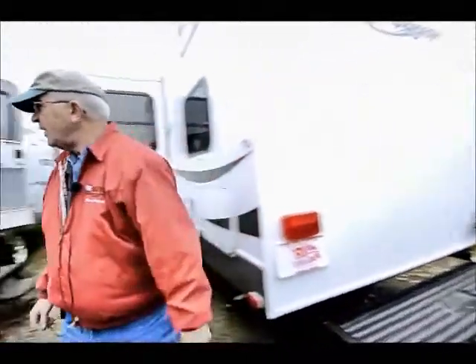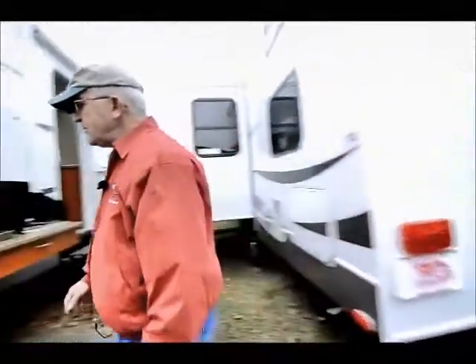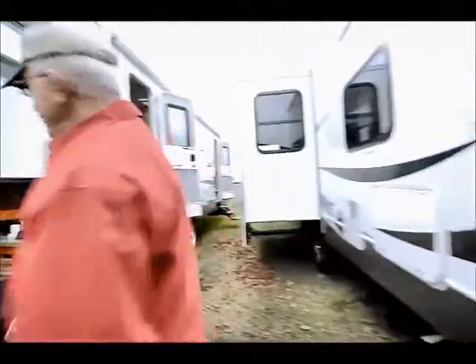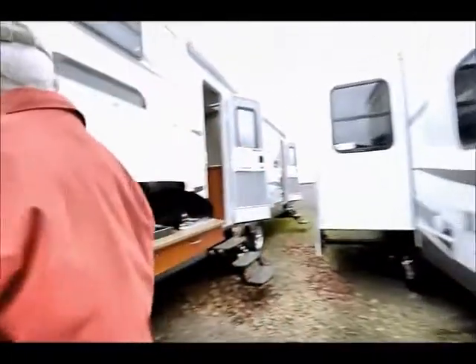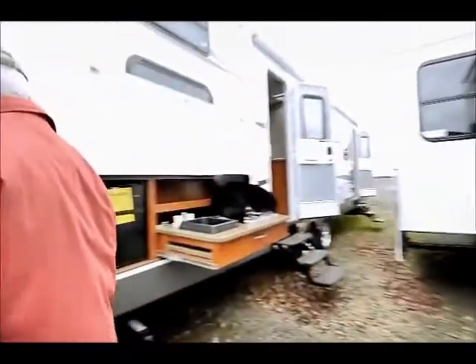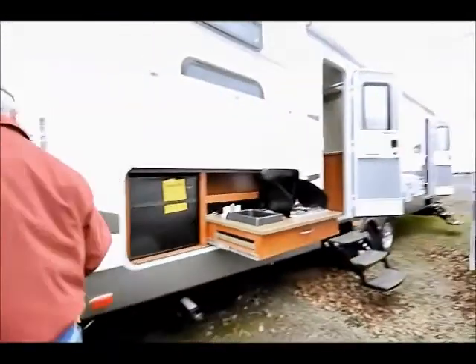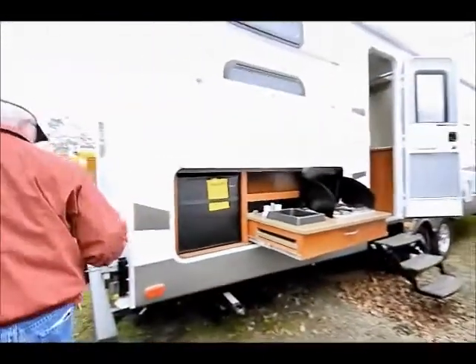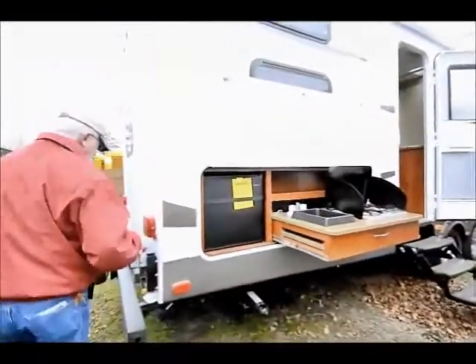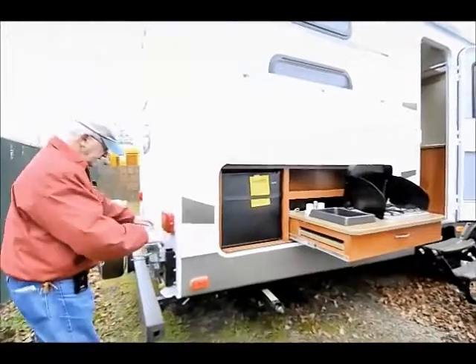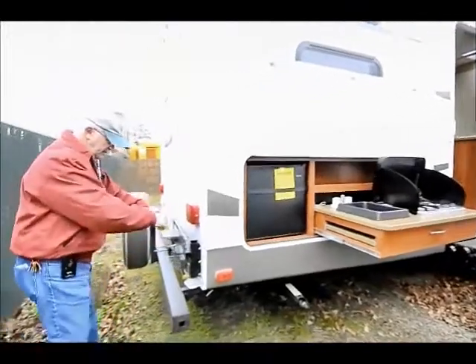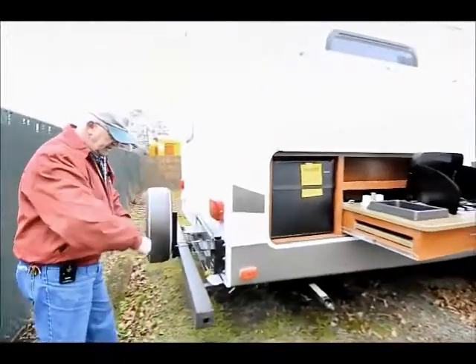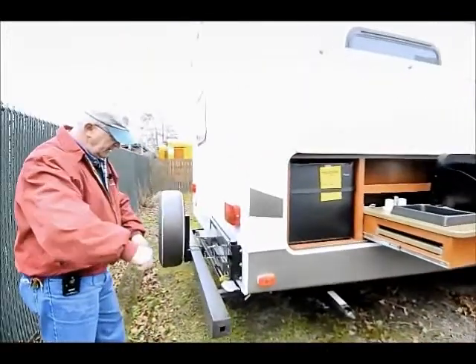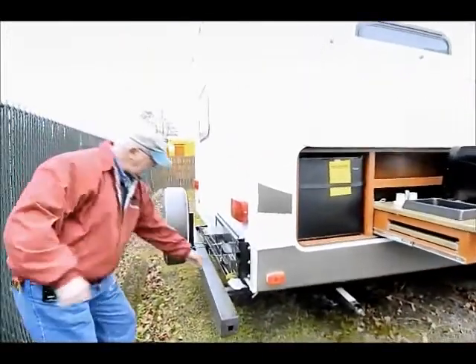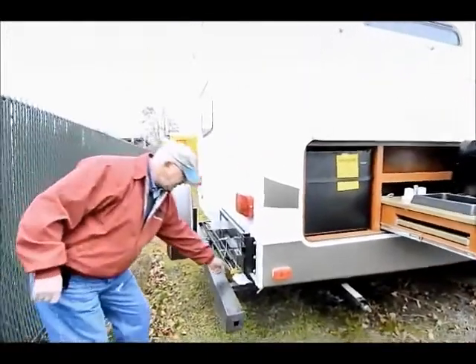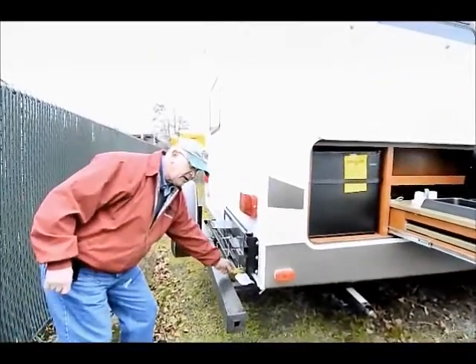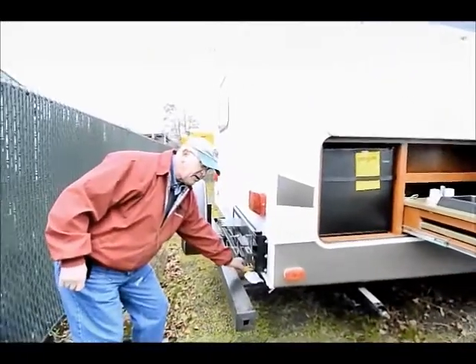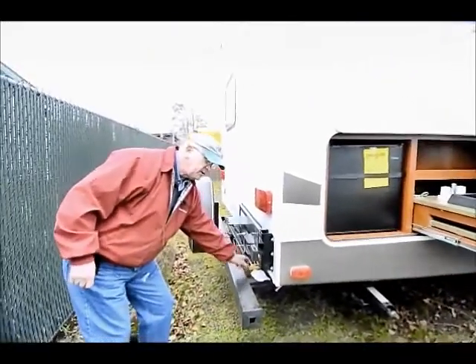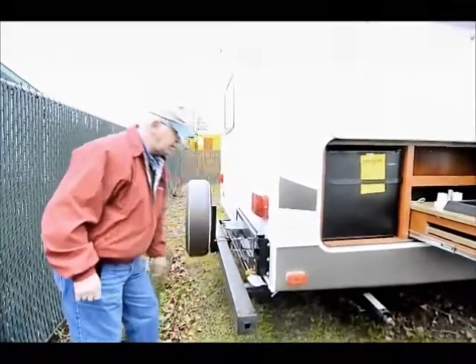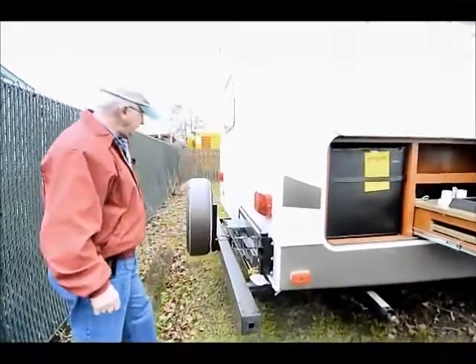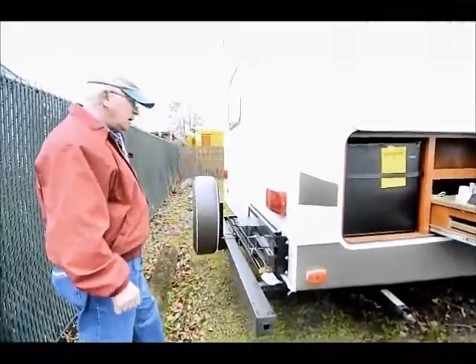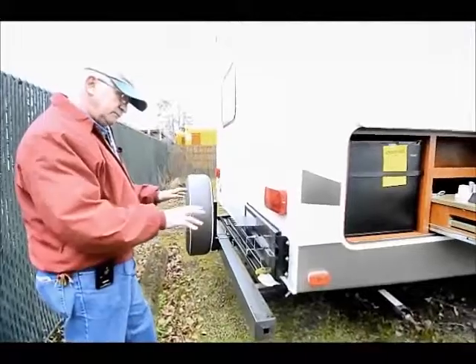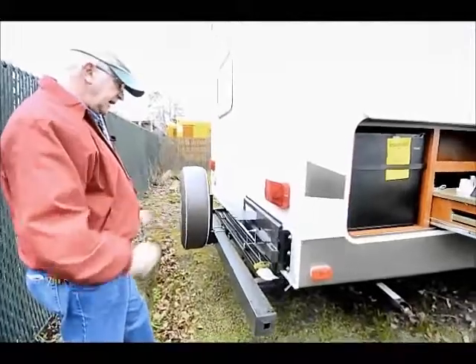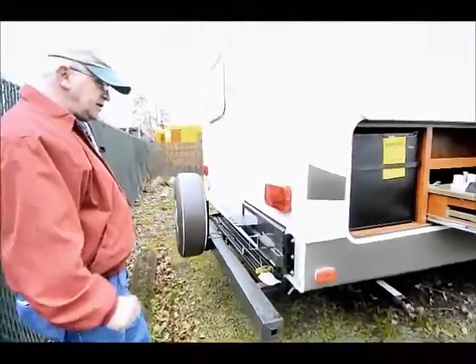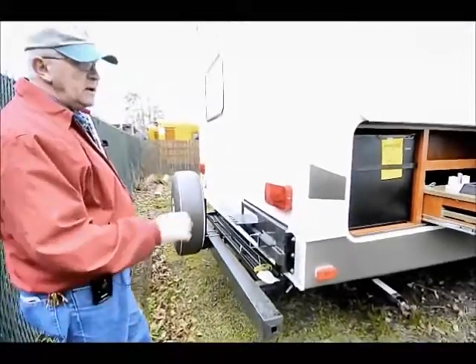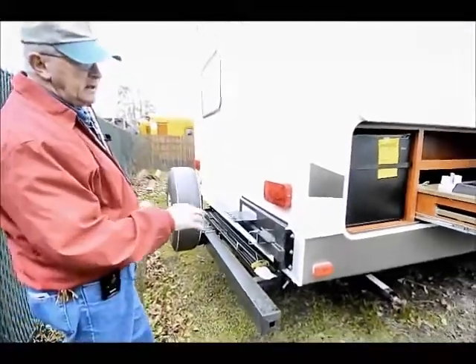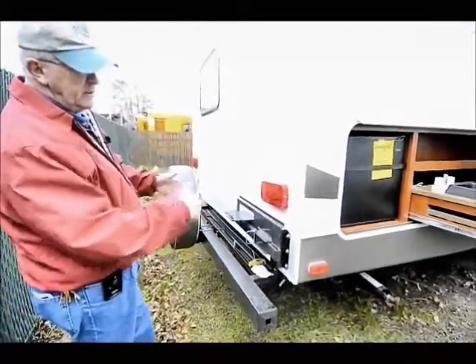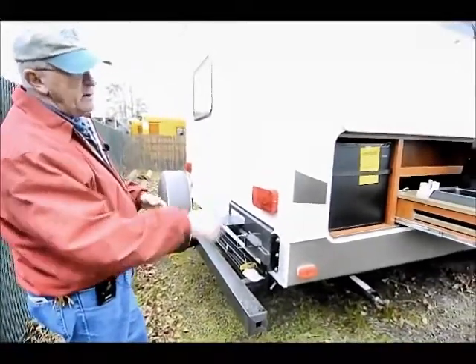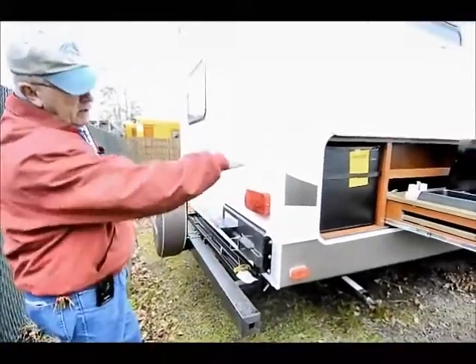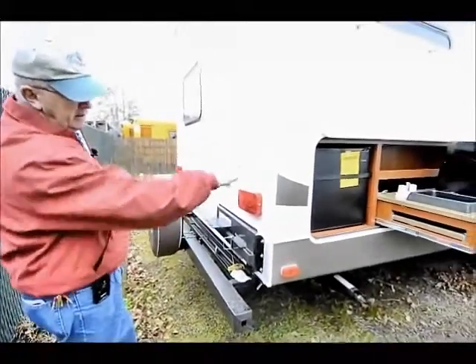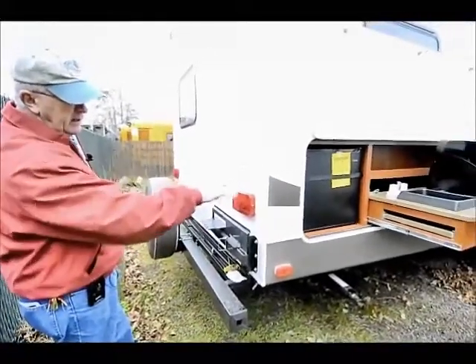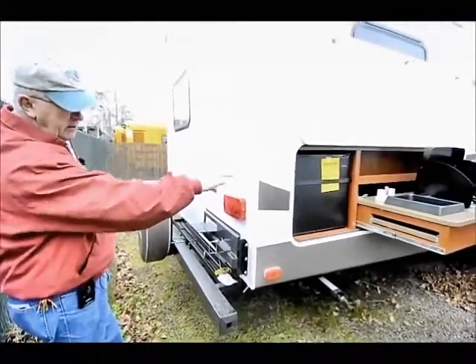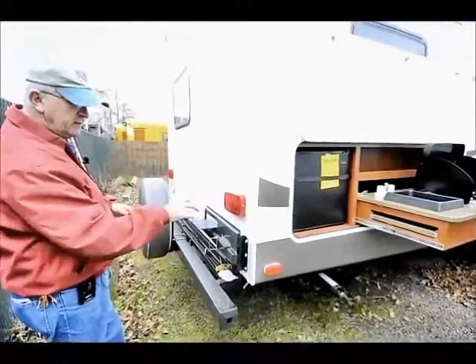We also have the outside barbecue. This barbecue extends out here and we have a quick connect right down in here to hook up. It gets the cooking area away from where you've got the fridge — another nice feature.